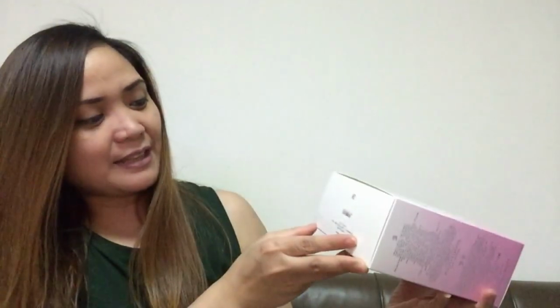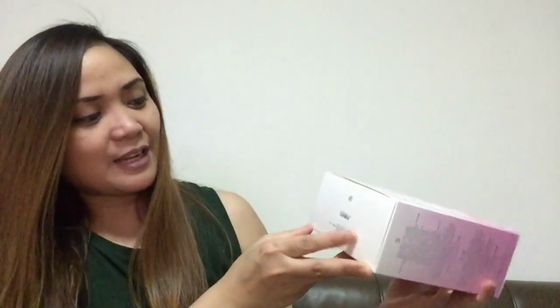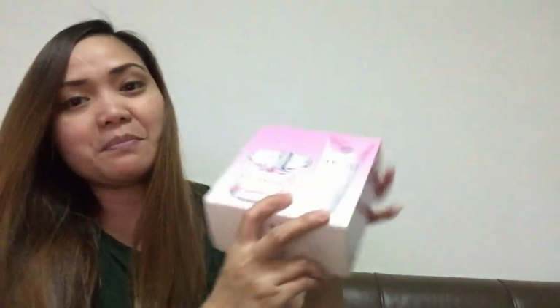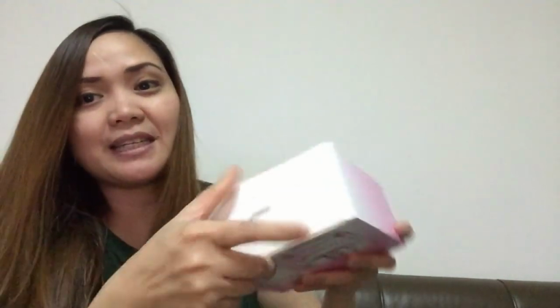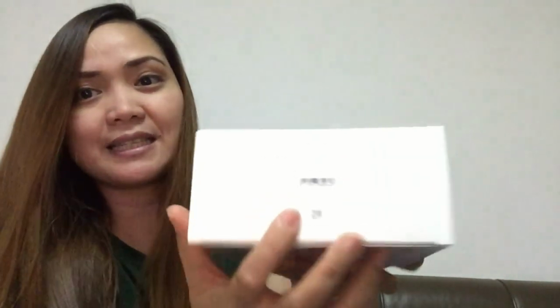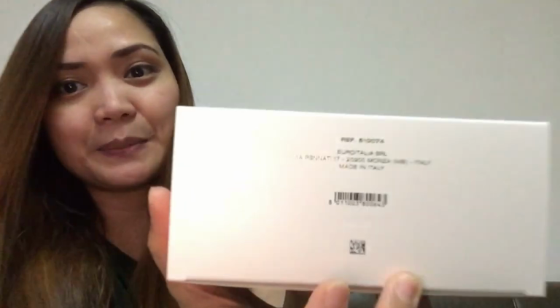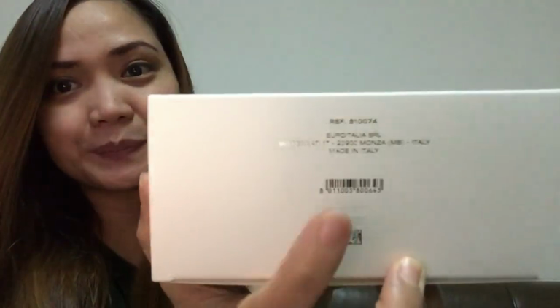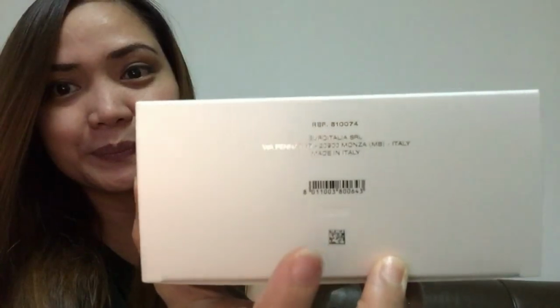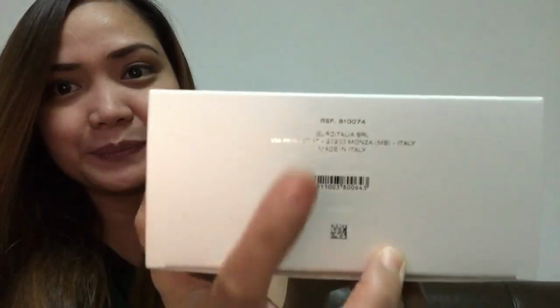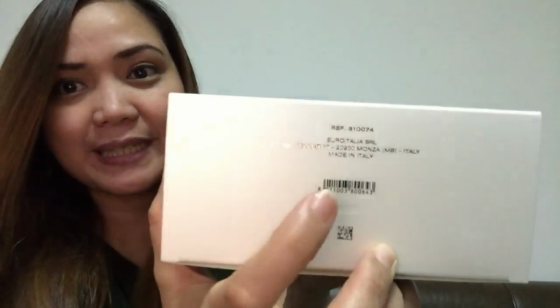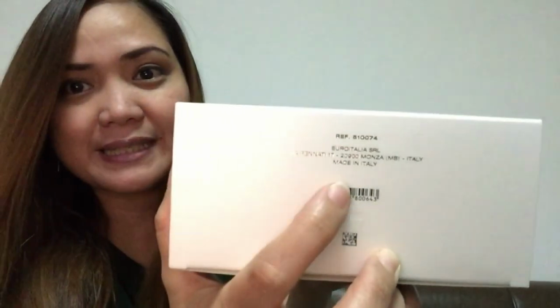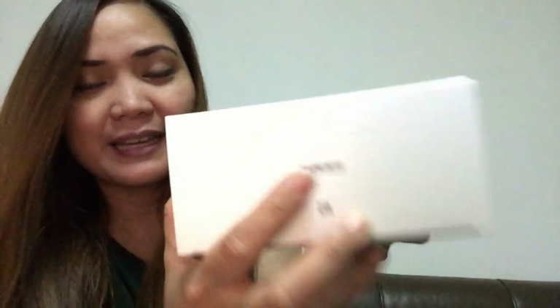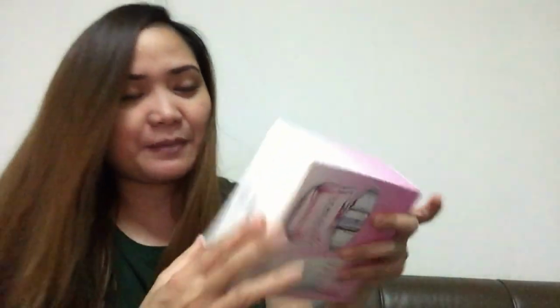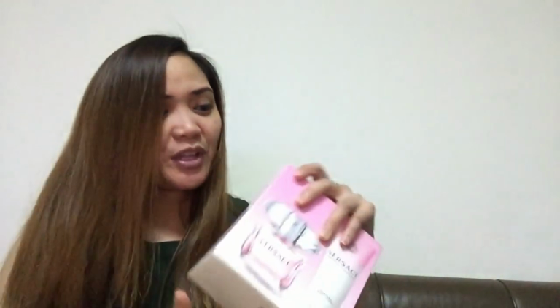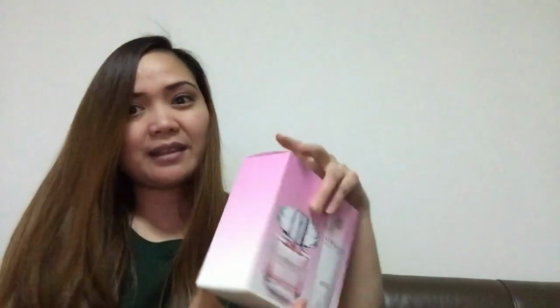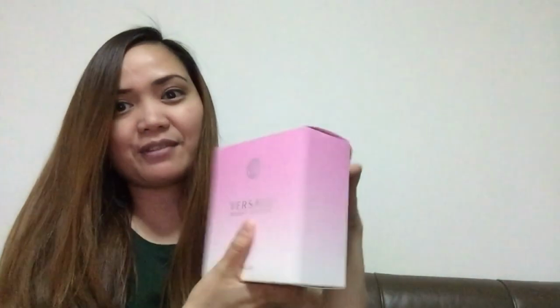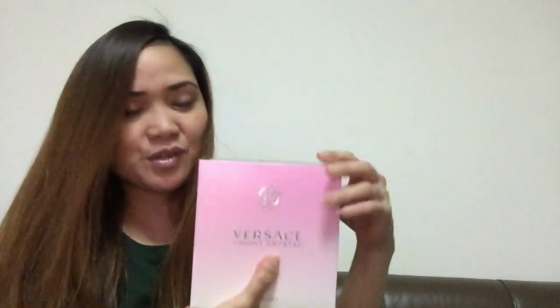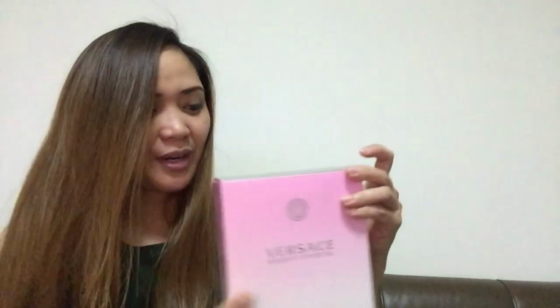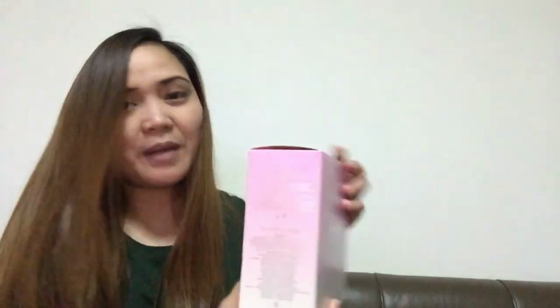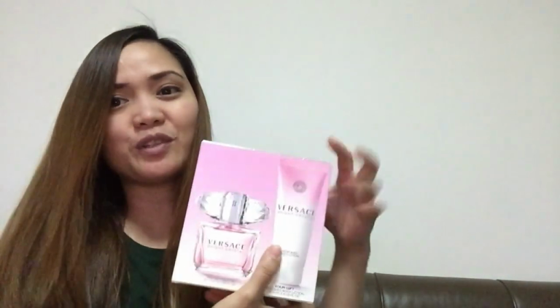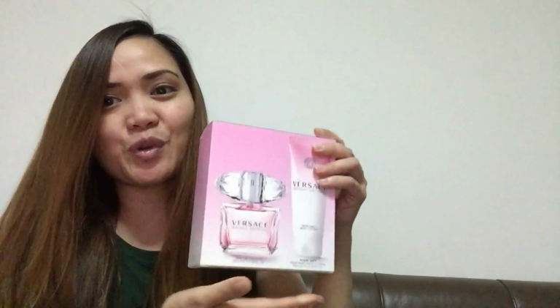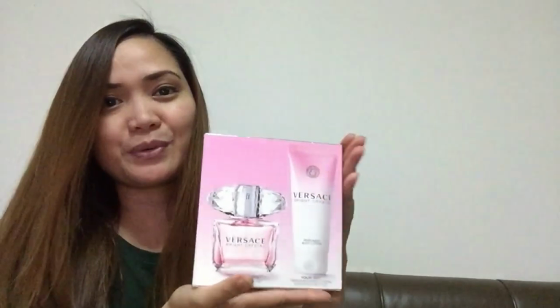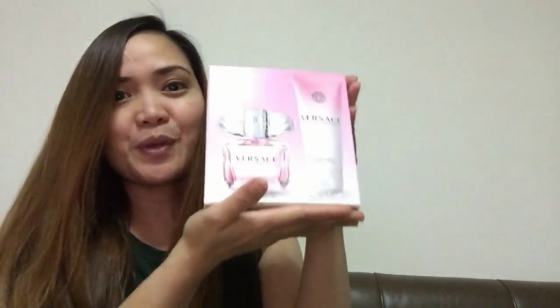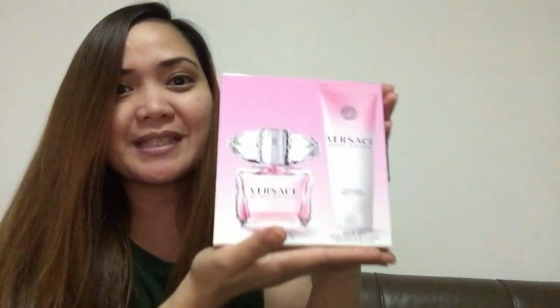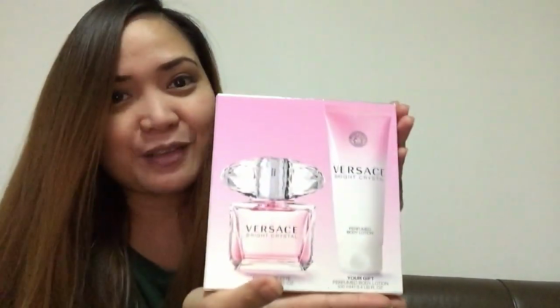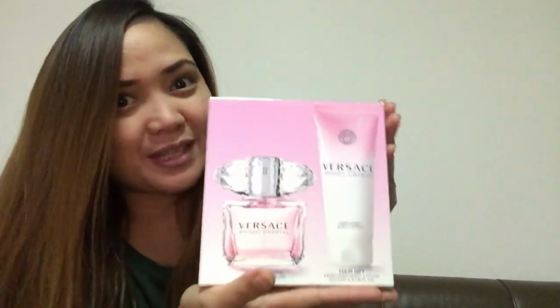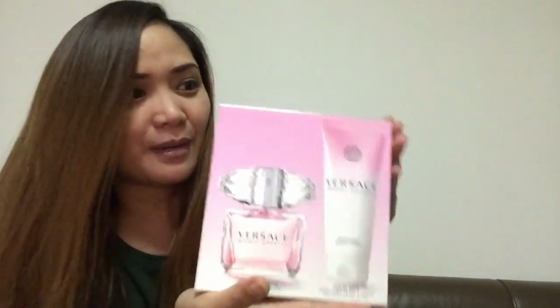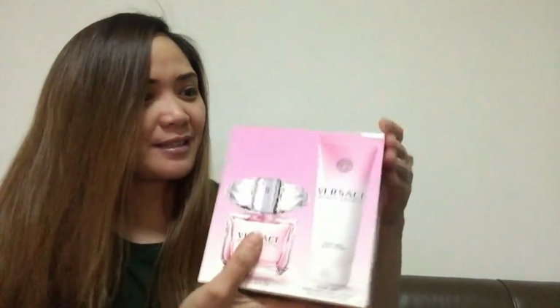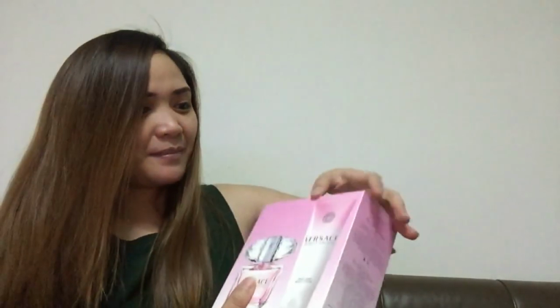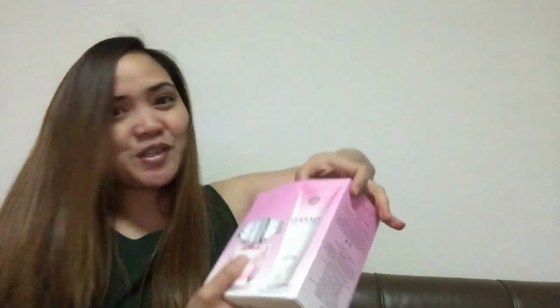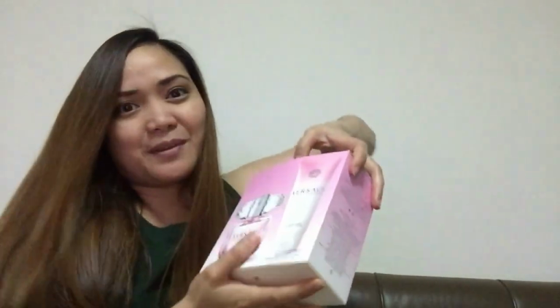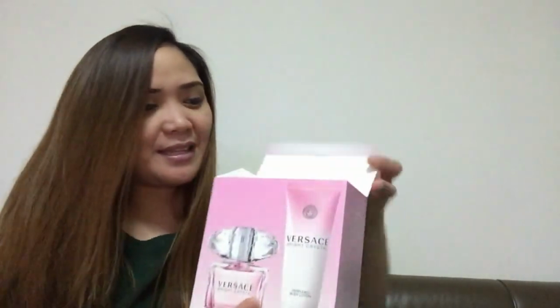The packaging is so good. I like the combination of the color purple and pink — it's my favorite color combination. This is actually made in Italy. I'm just going to make this video short, and I'm going to show you what's inside this box and share it with you guys.